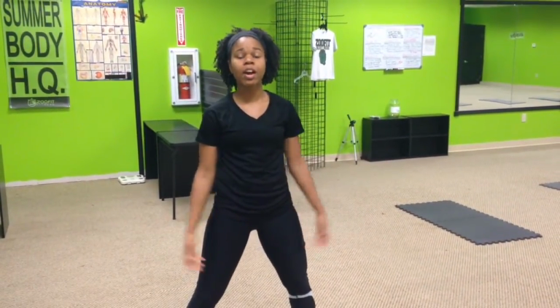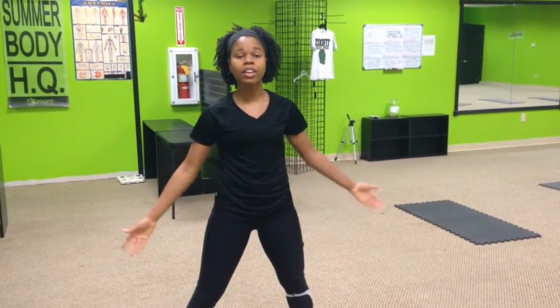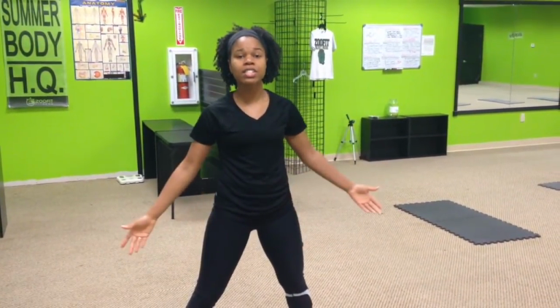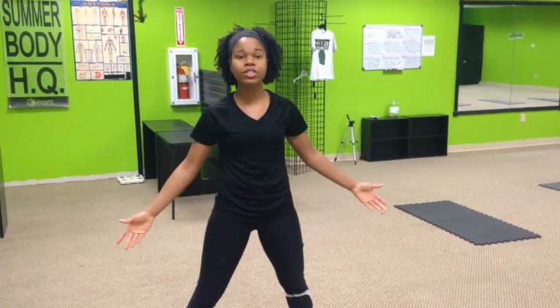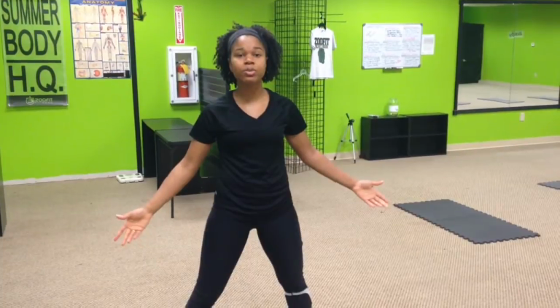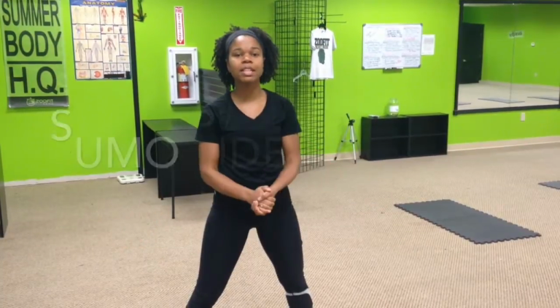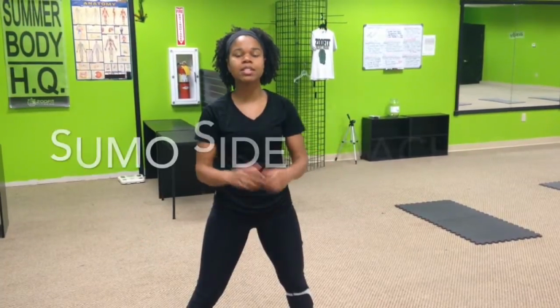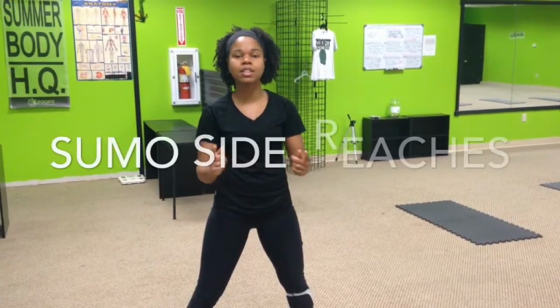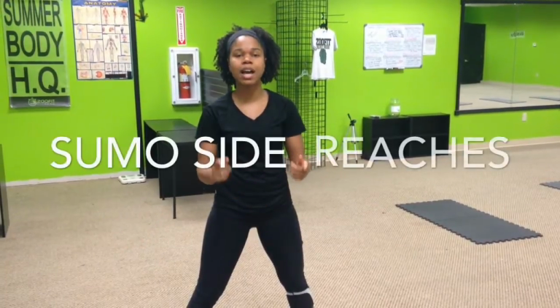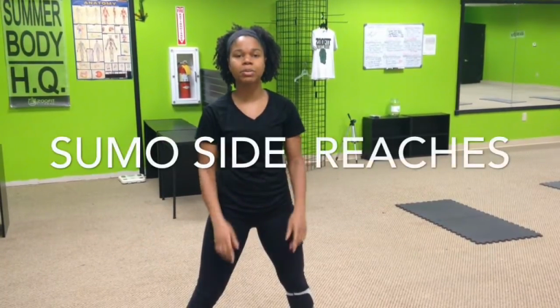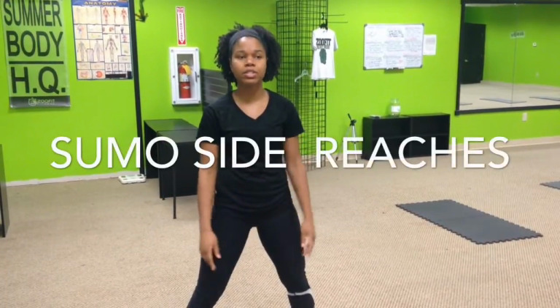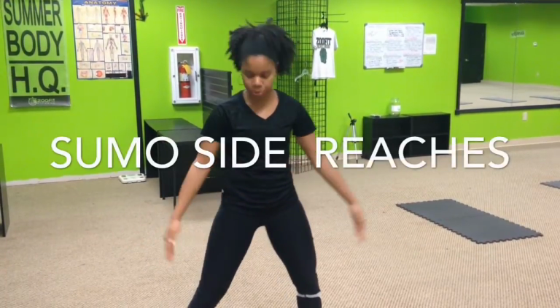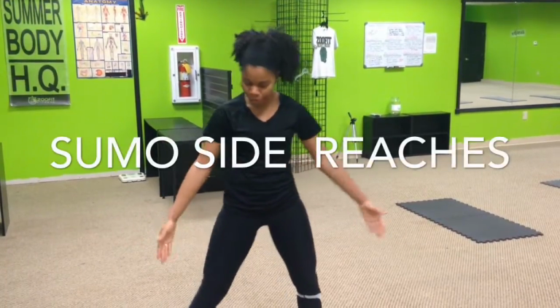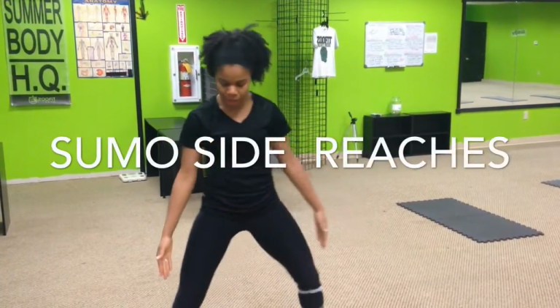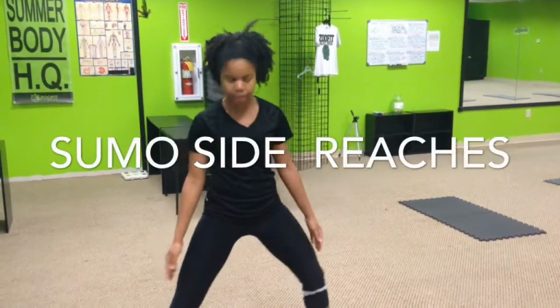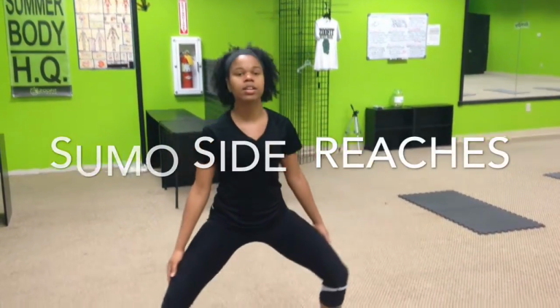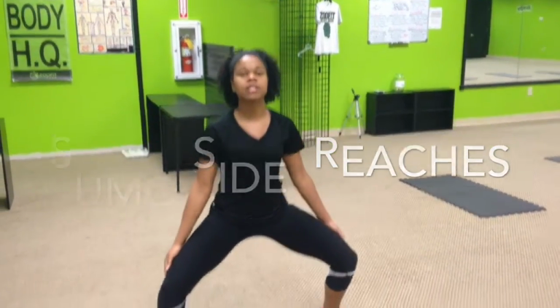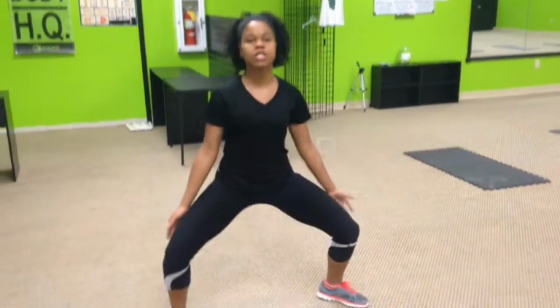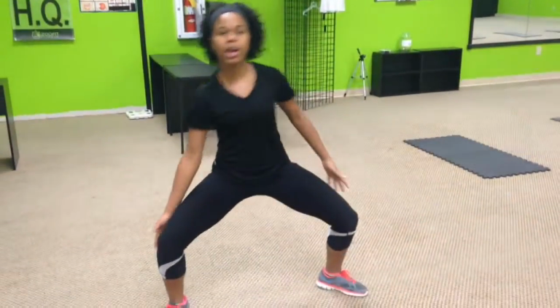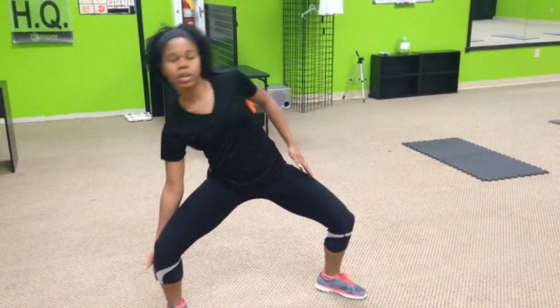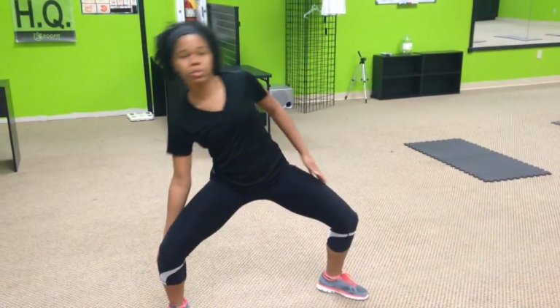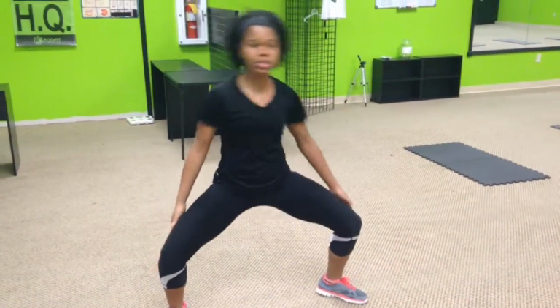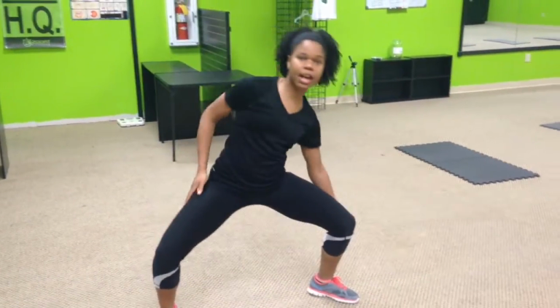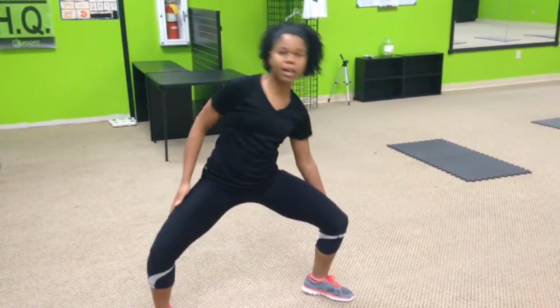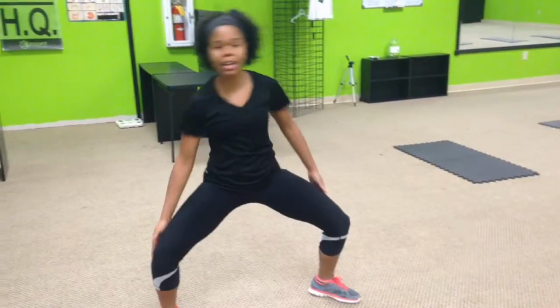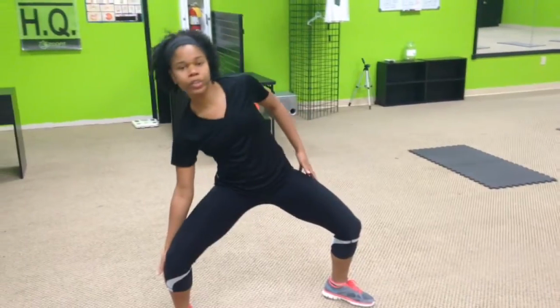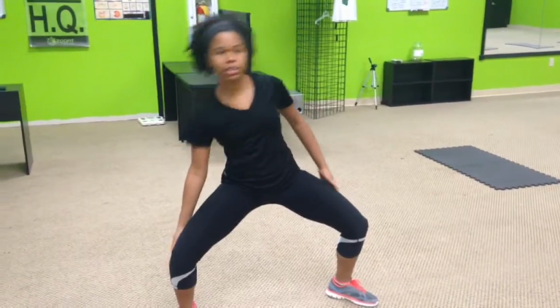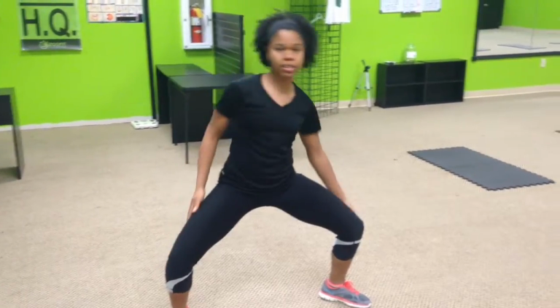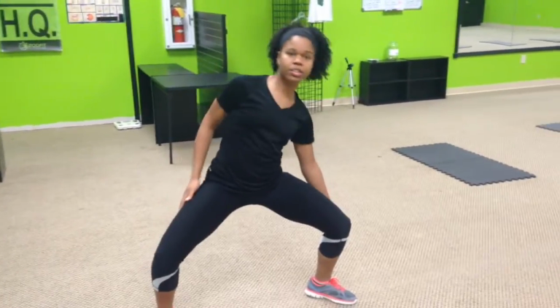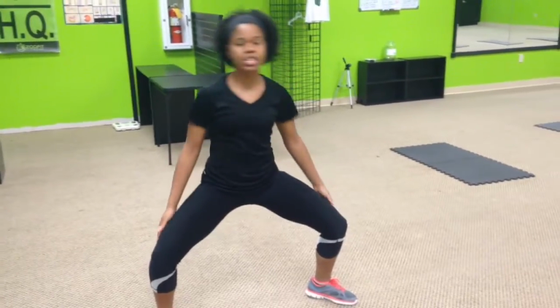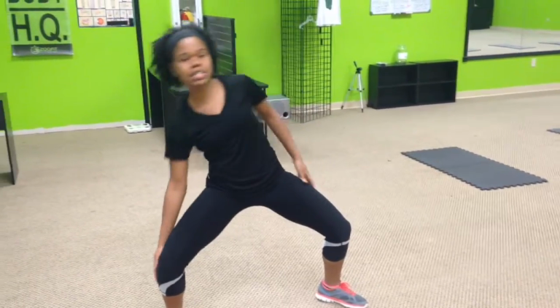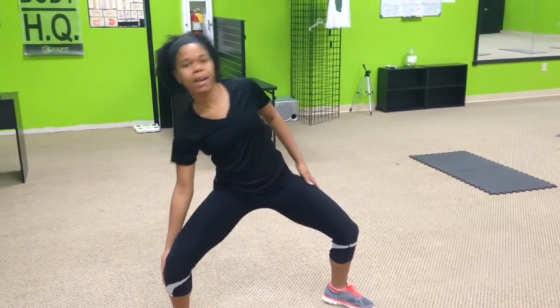Alright you guys, so this one is the side grip. So we're going to get wide, sit in that squat, reach to the side, back and forth. Chest stays up high.